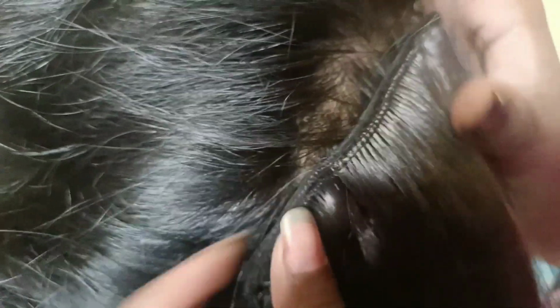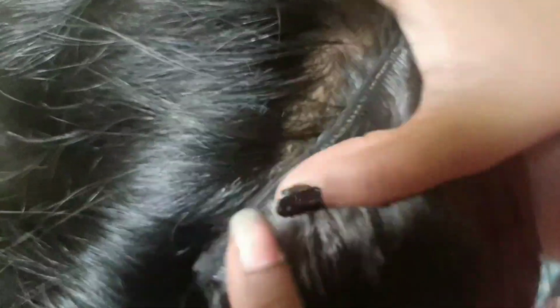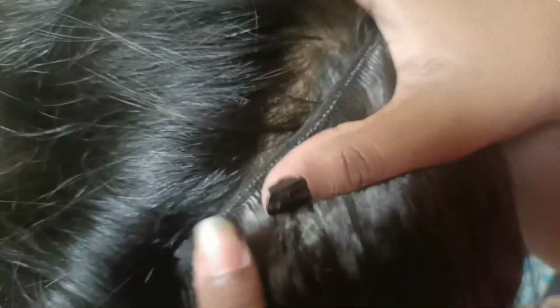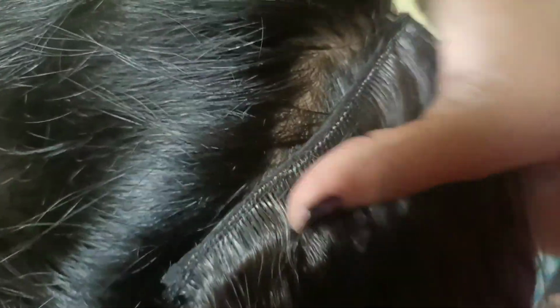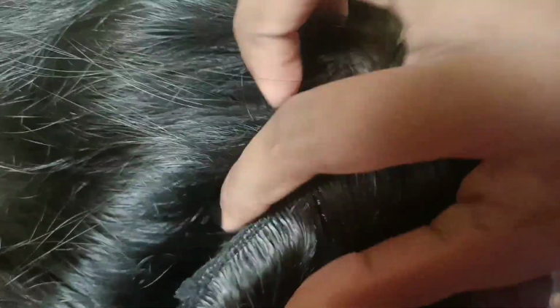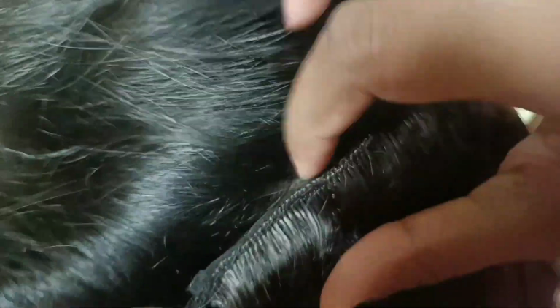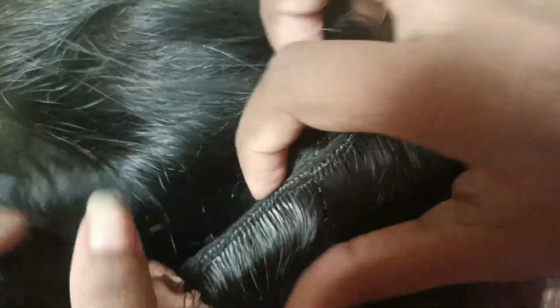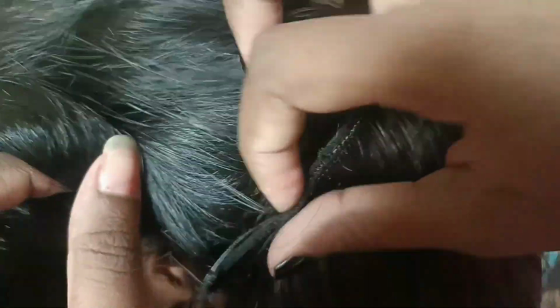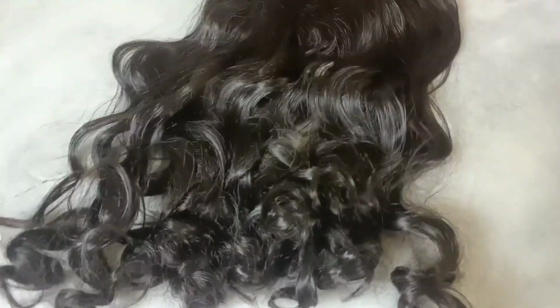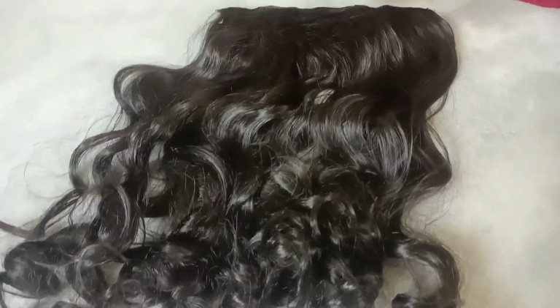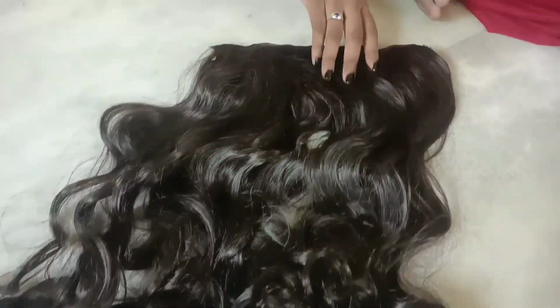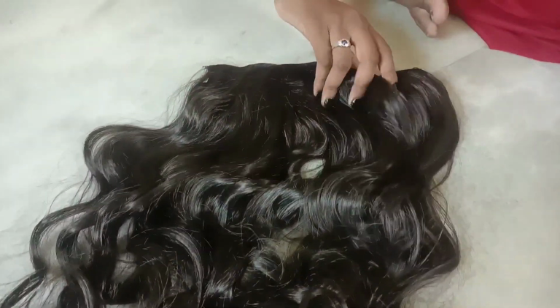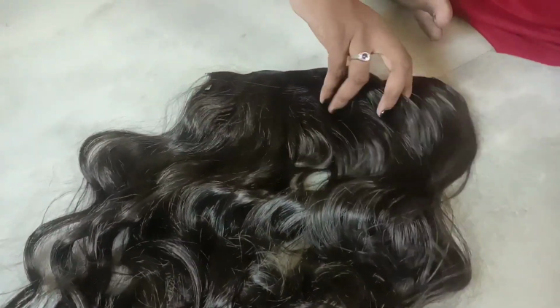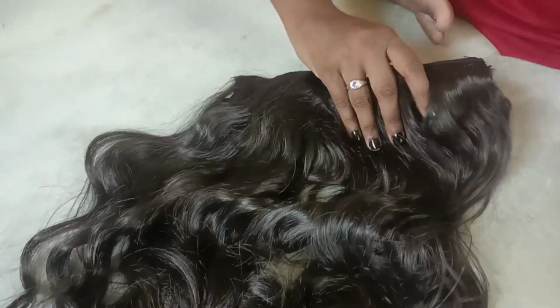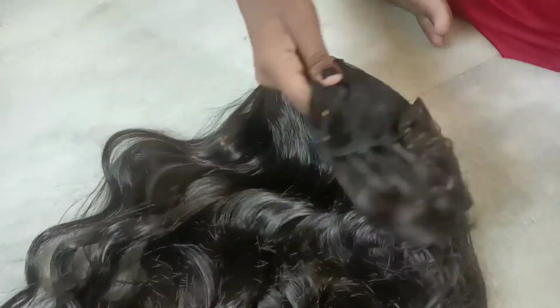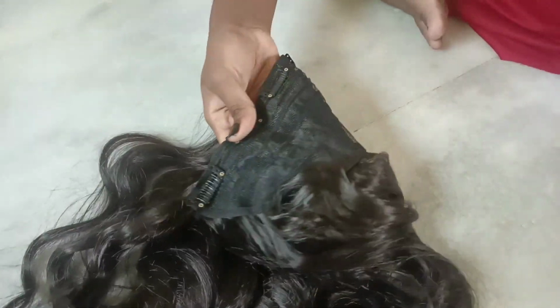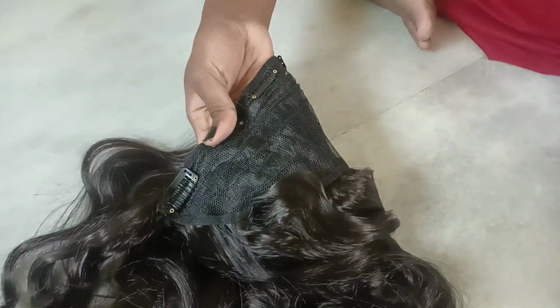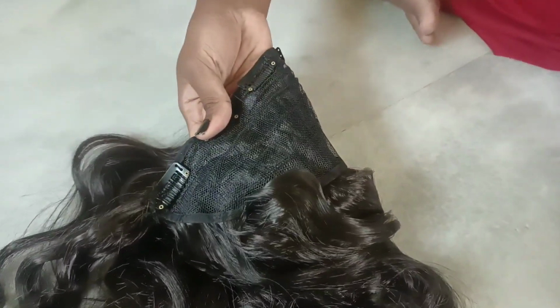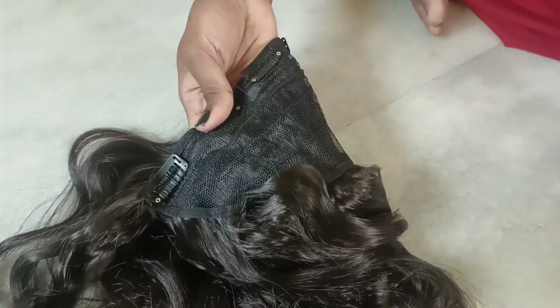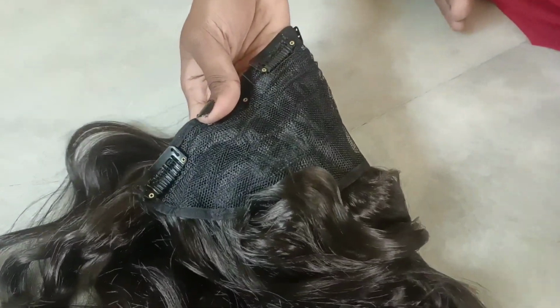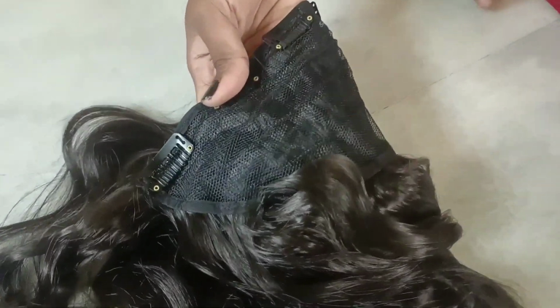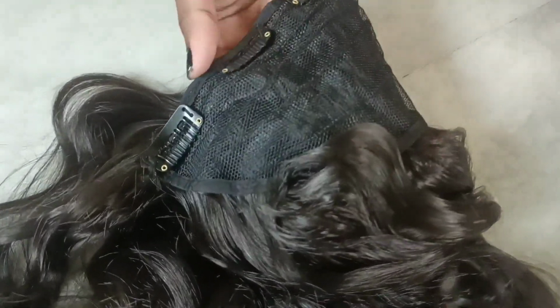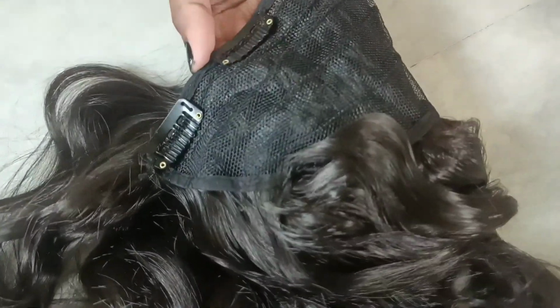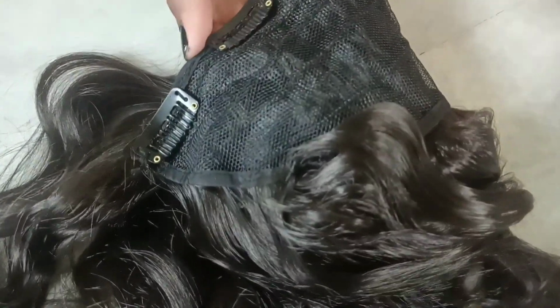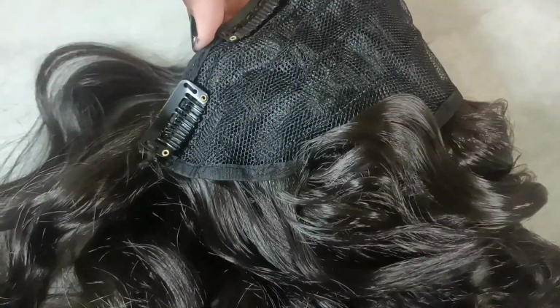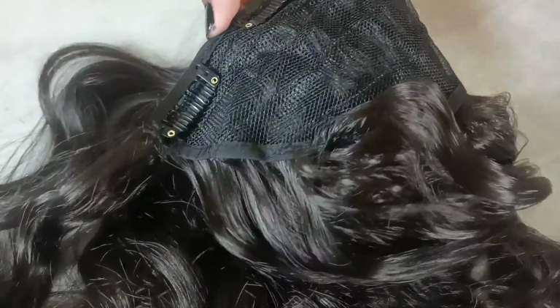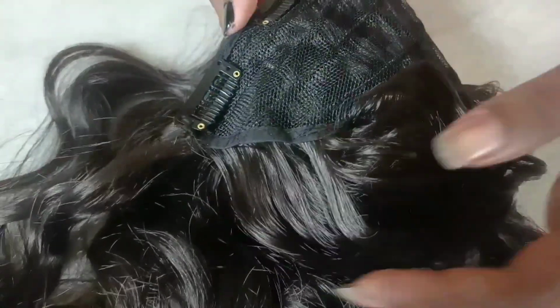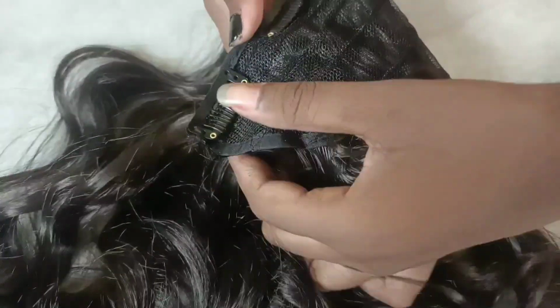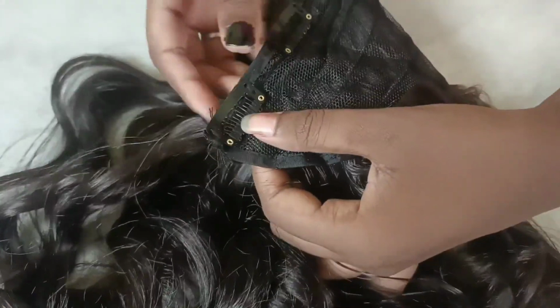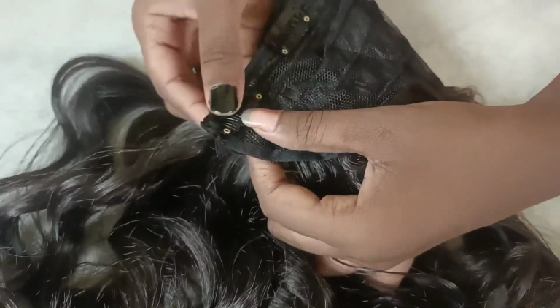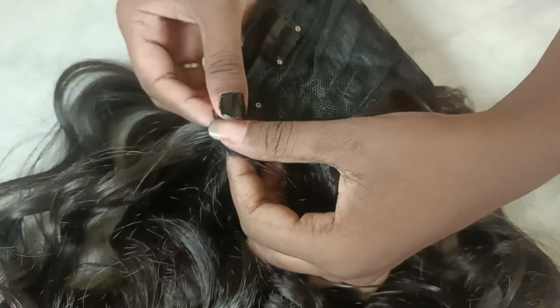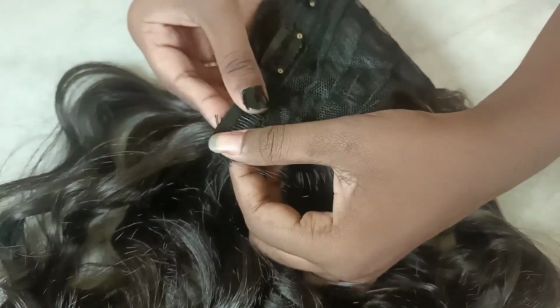I am going to show you how to use this hair extension and how to do this product.